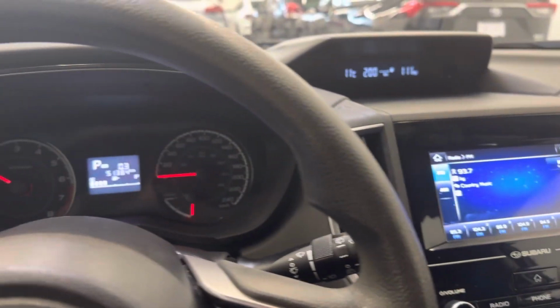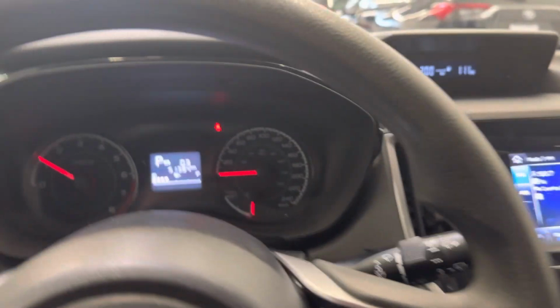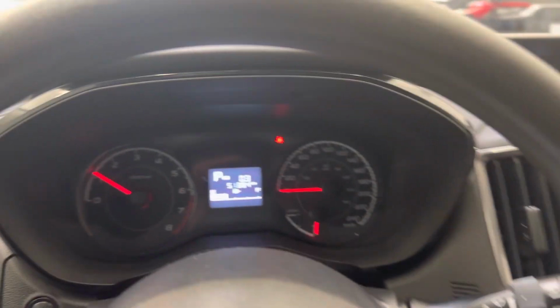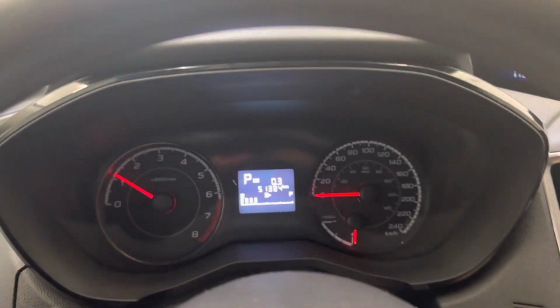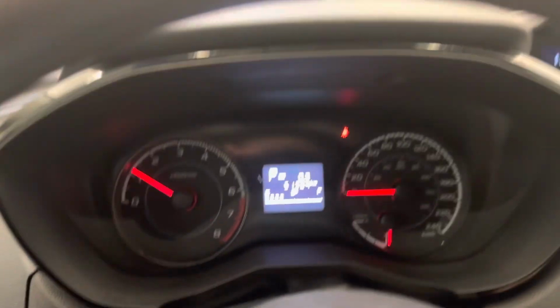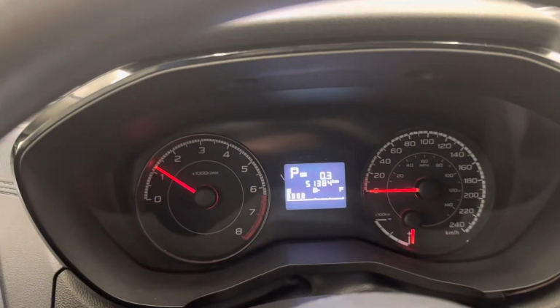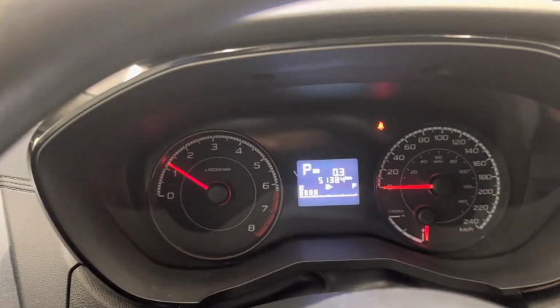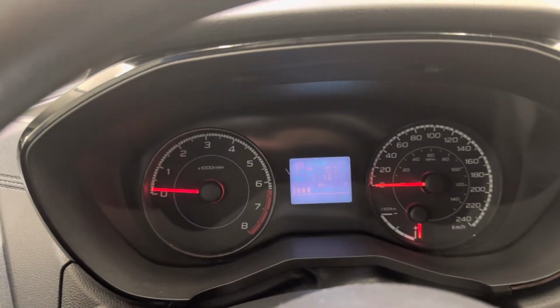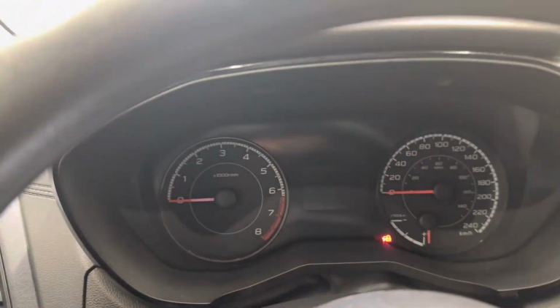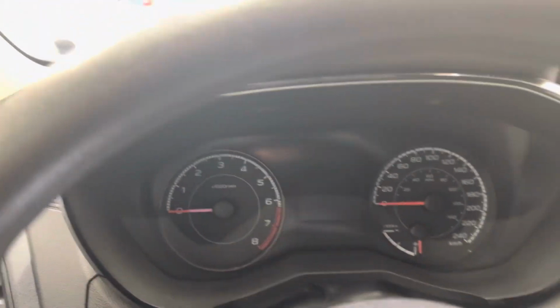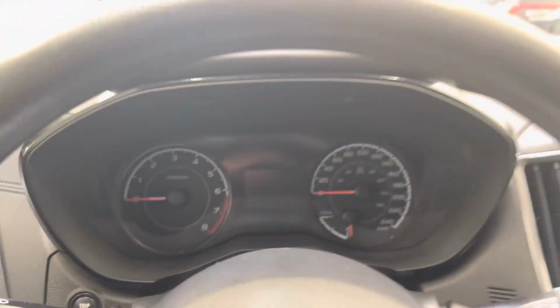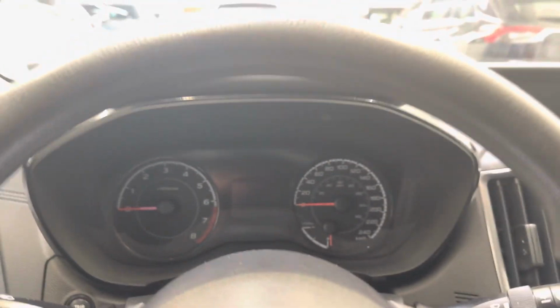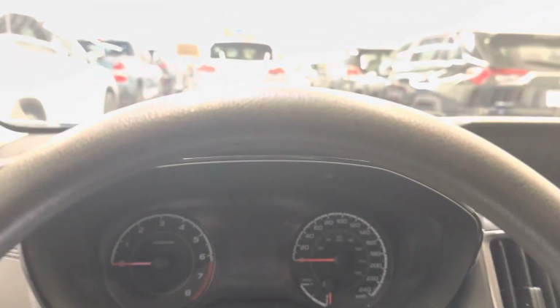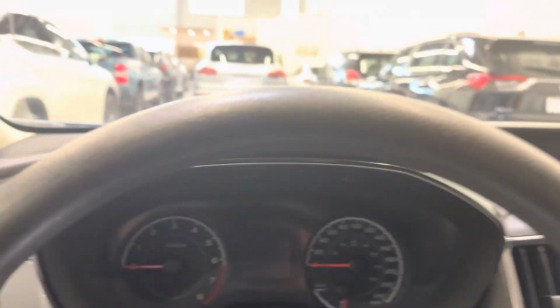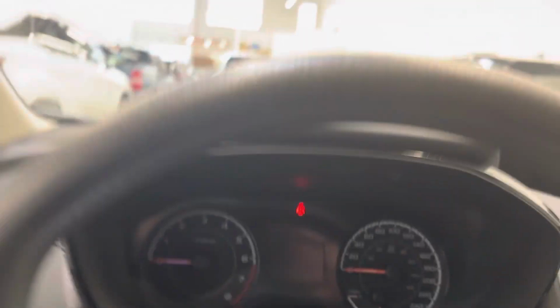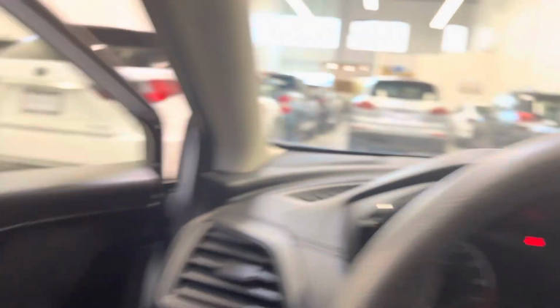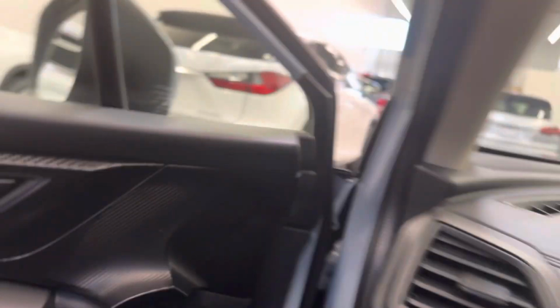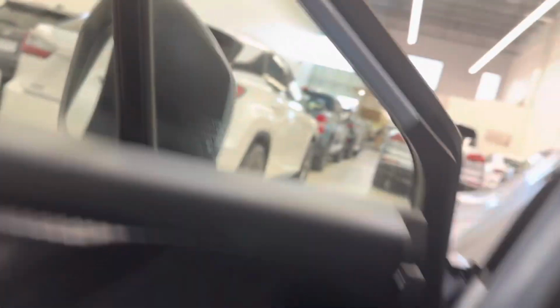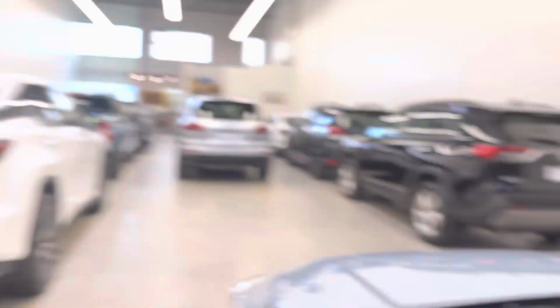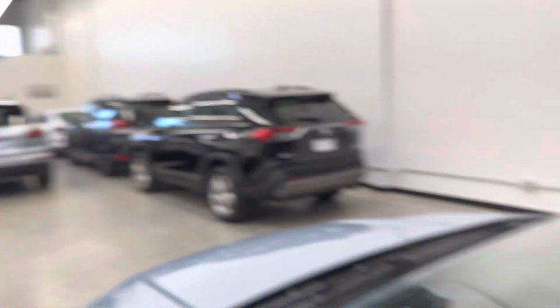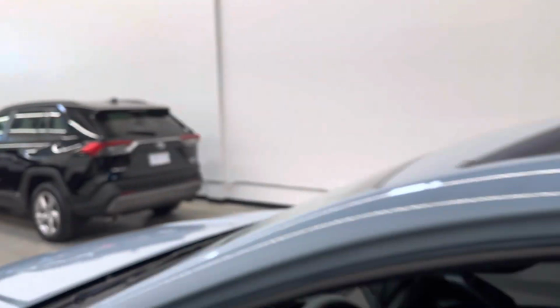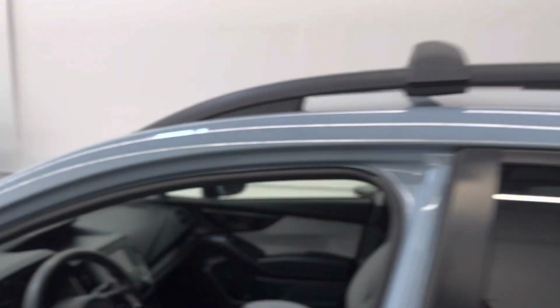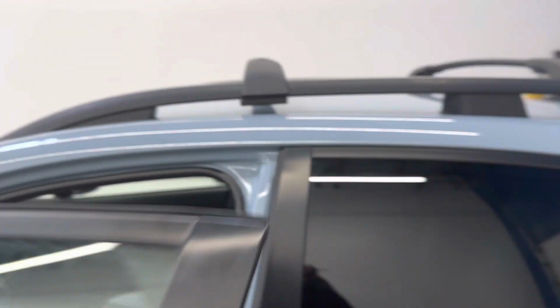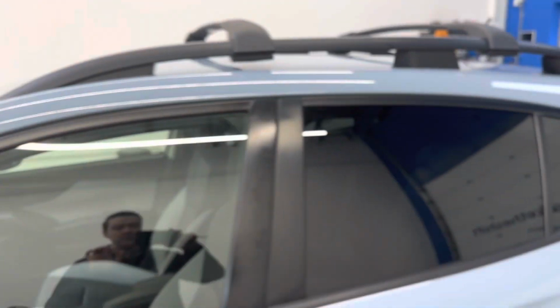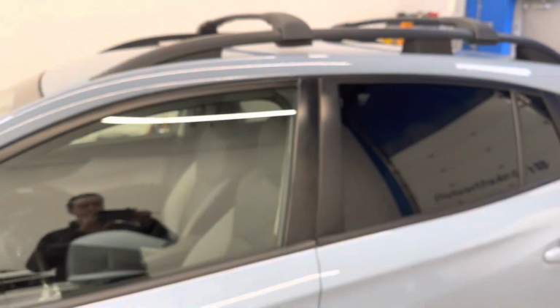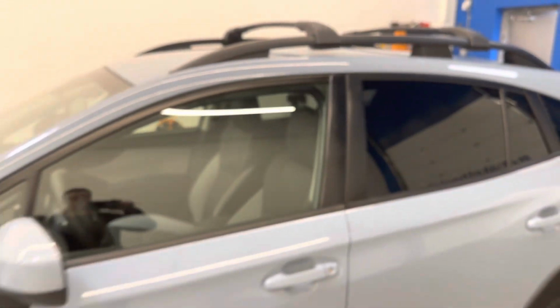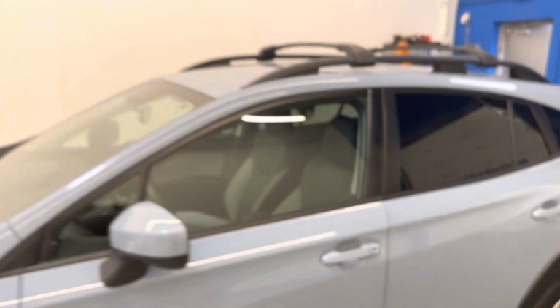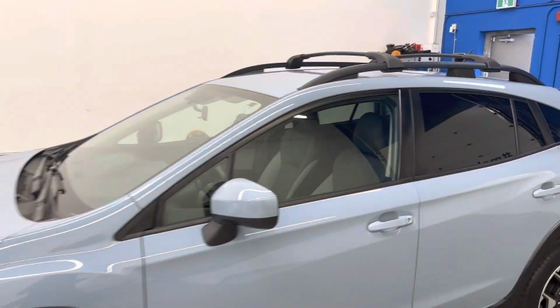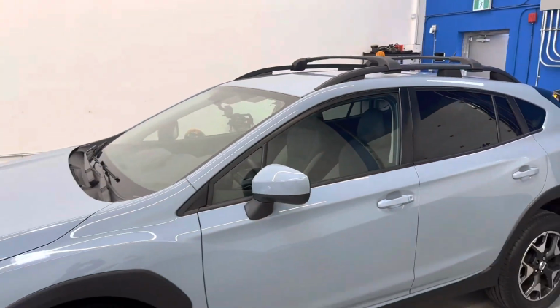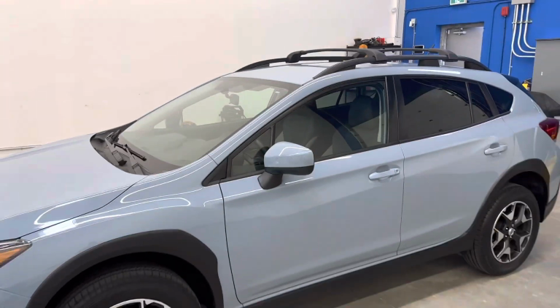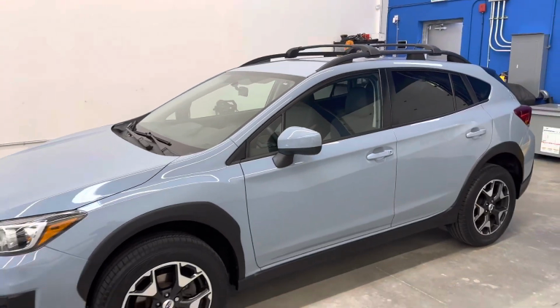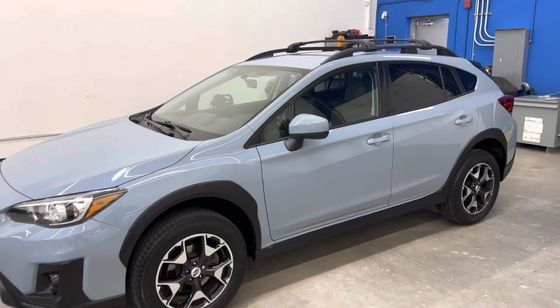Huge fan of the Crosstrek — I actually own one personally as a daily driver. They're great vehicles, great for BC year-round driving. If you have any questions at all, please do not hesitate to reach out to us here at Dealer Shift.